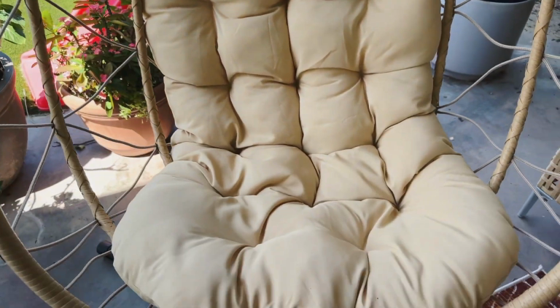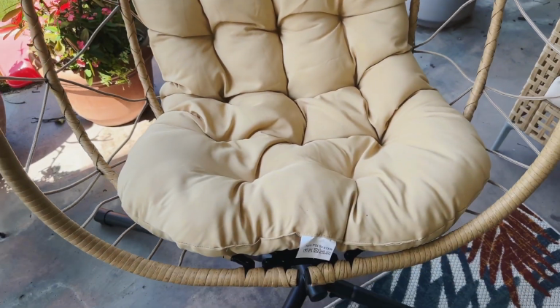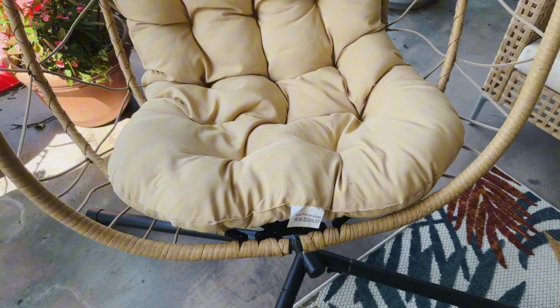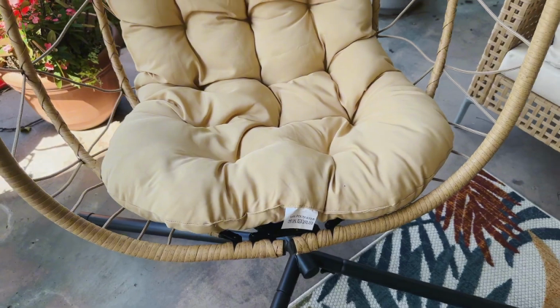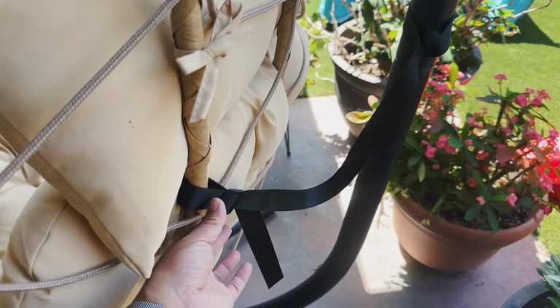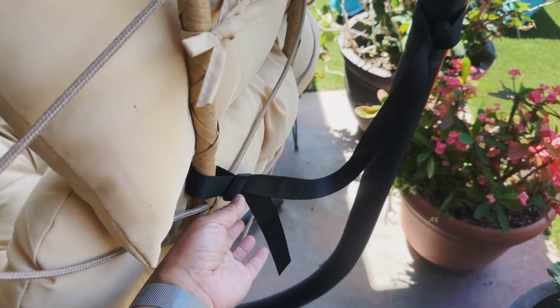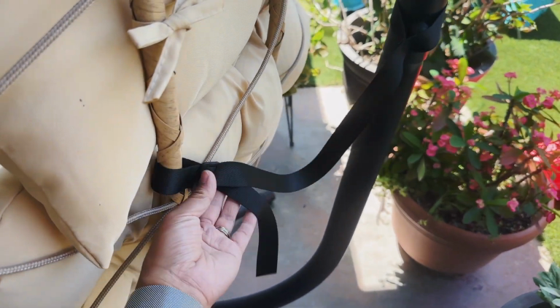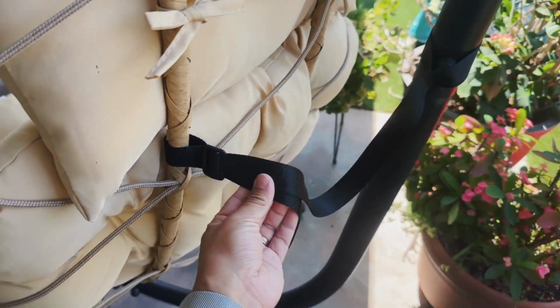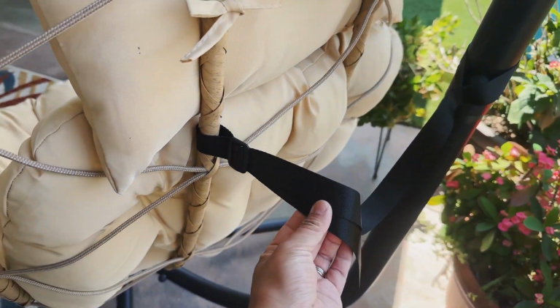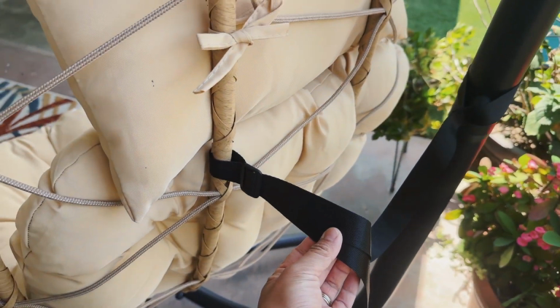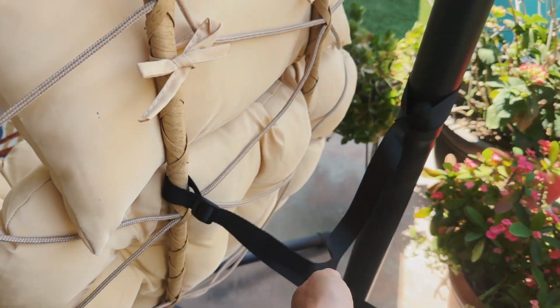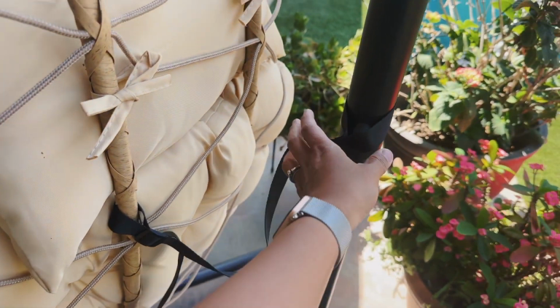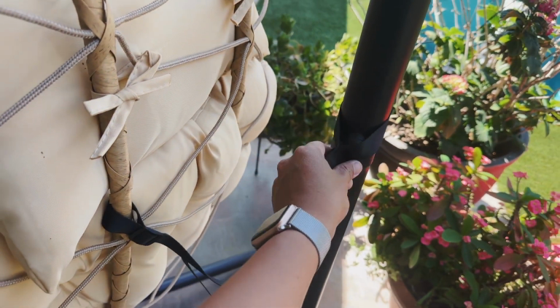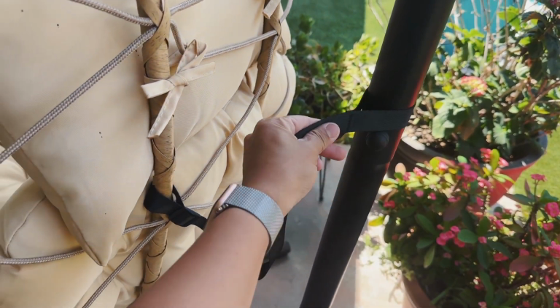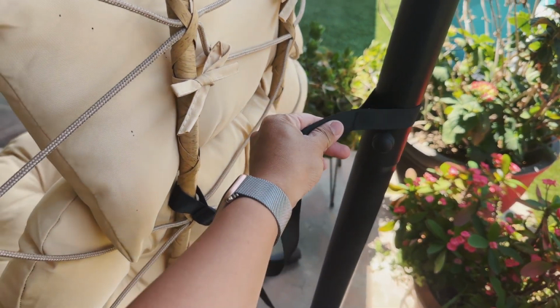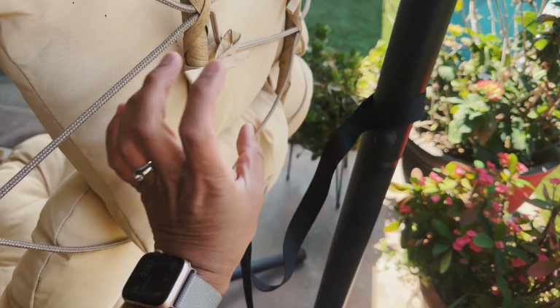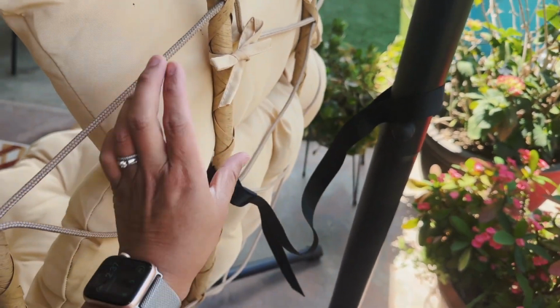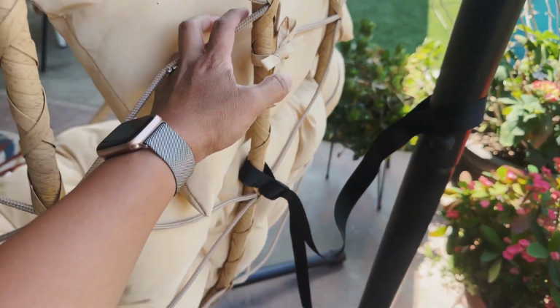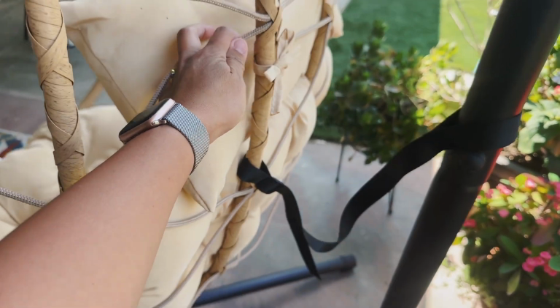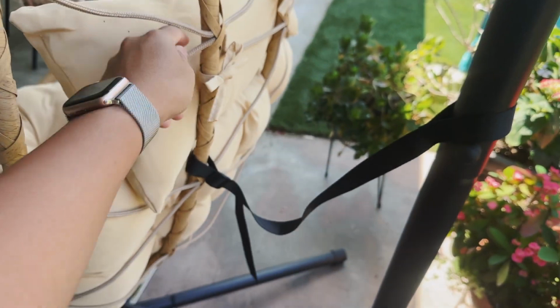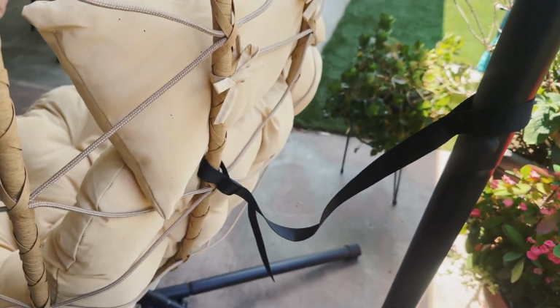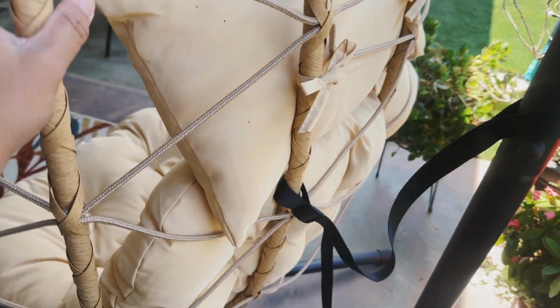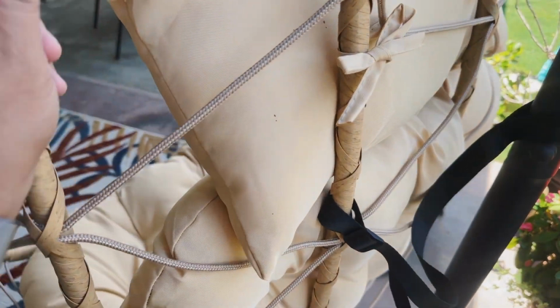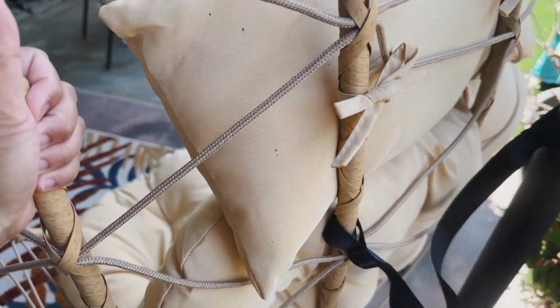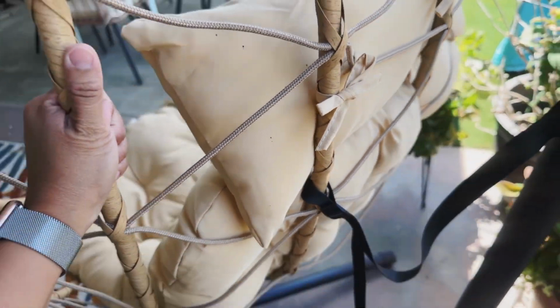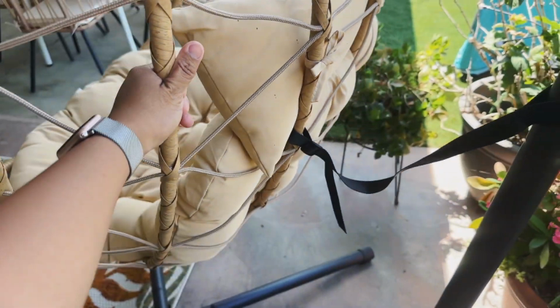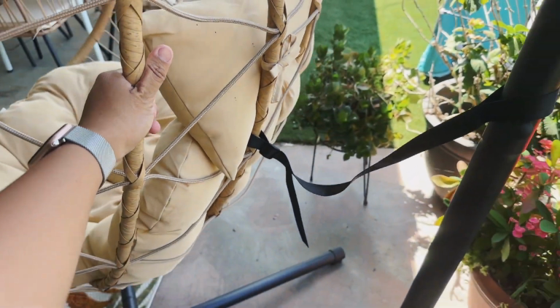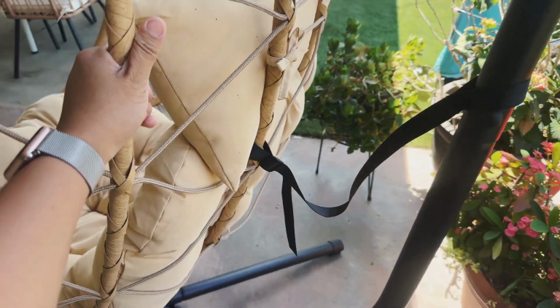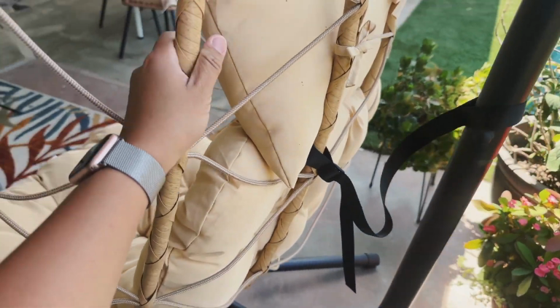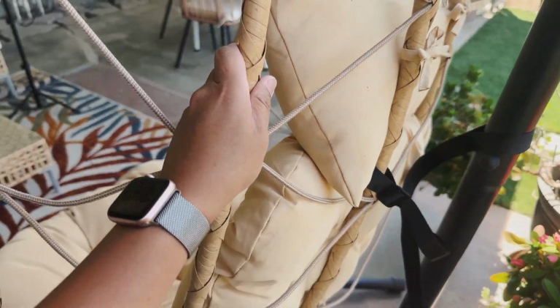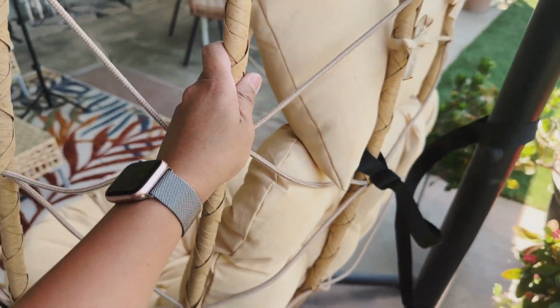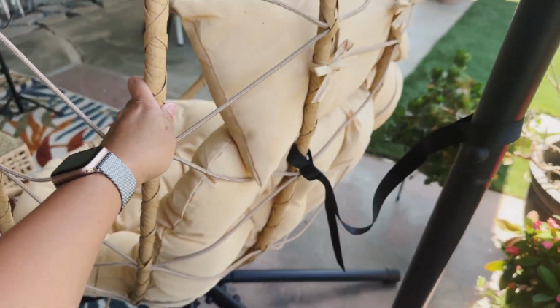The cushion is nice and thick. The back does have this belt for the chair to attach to. This is to prevent the chair from swinging all over the place, so you can tighten it and loosen it as much as you want.